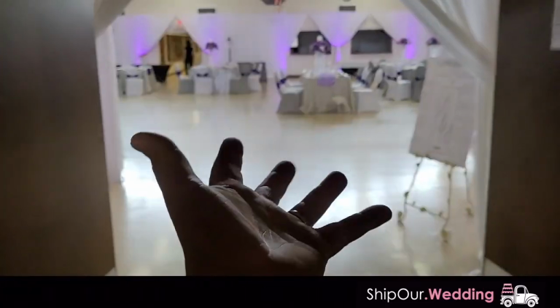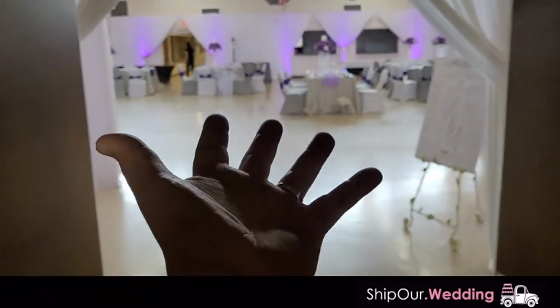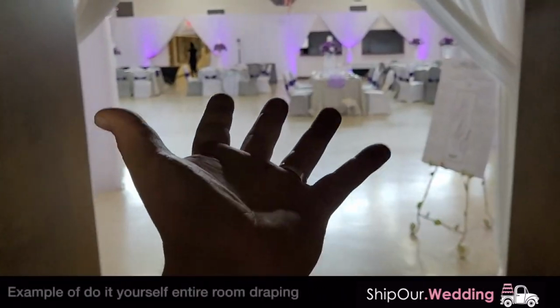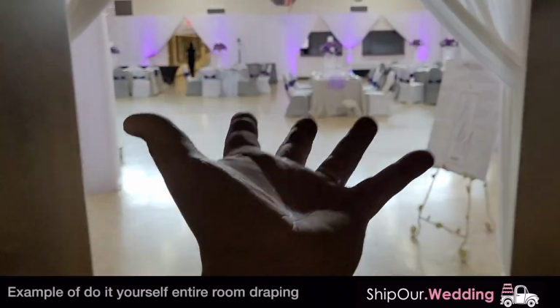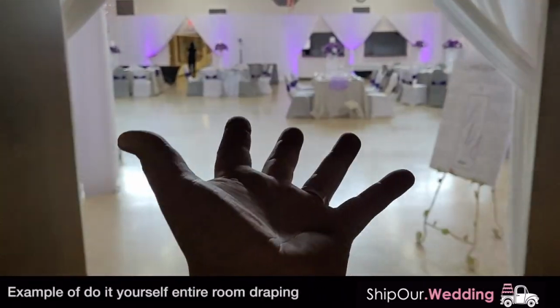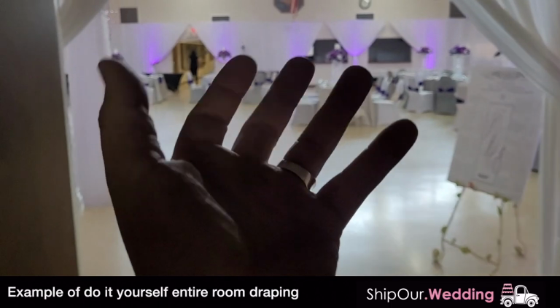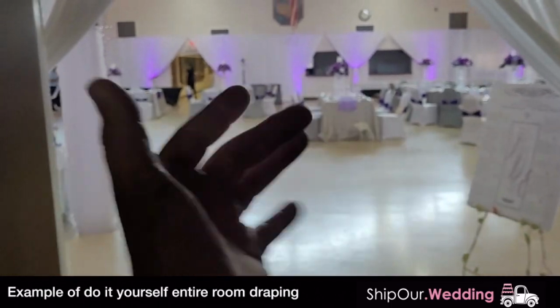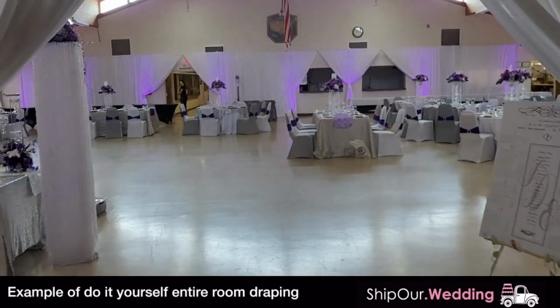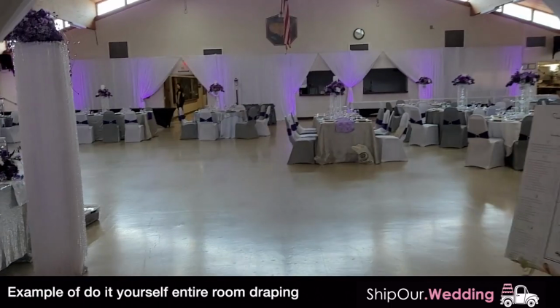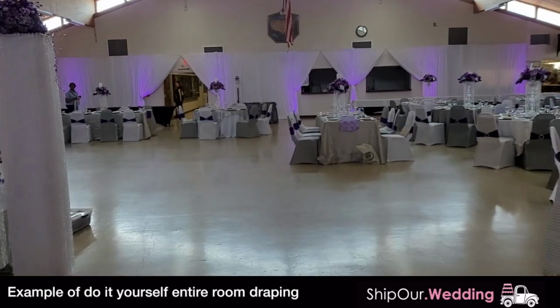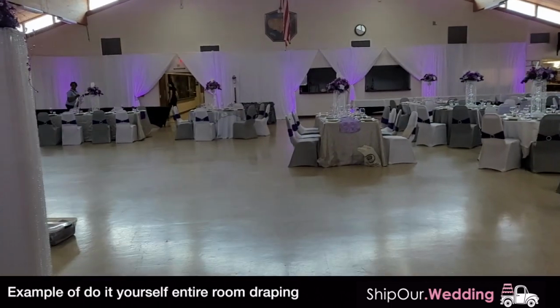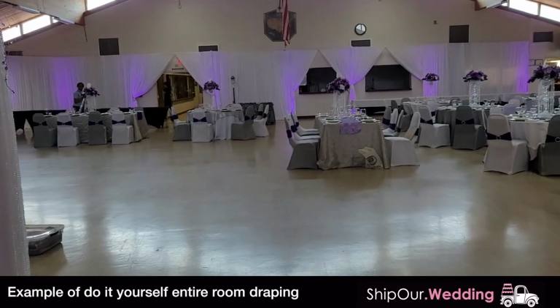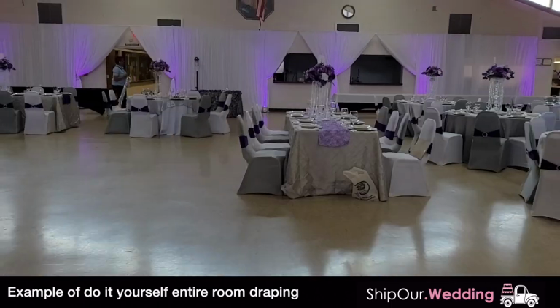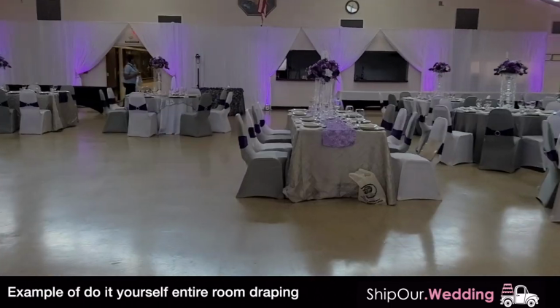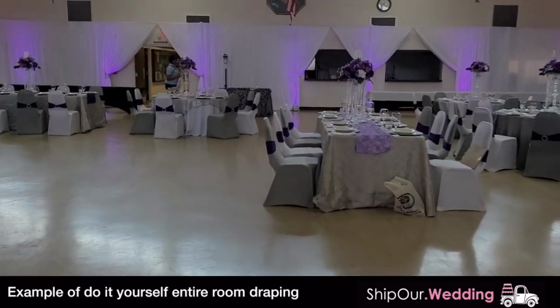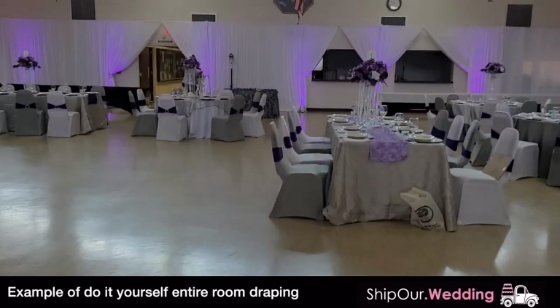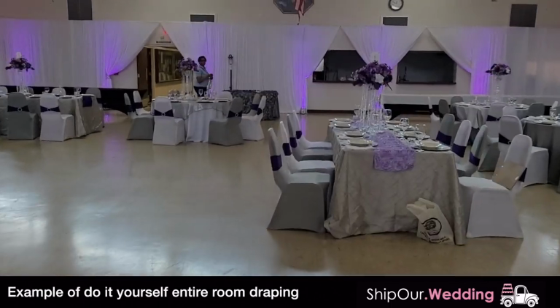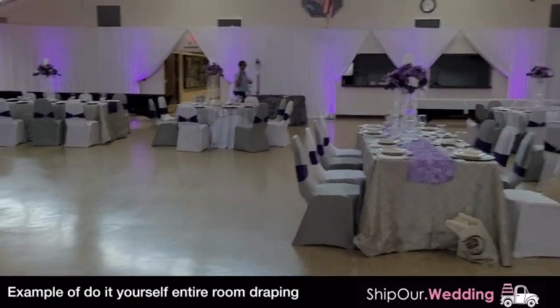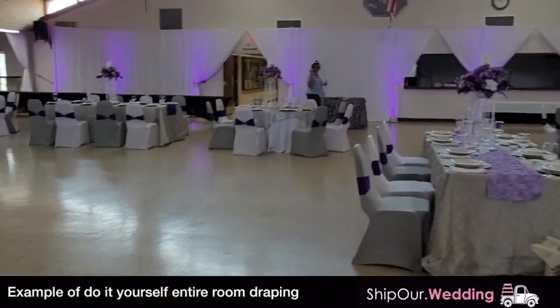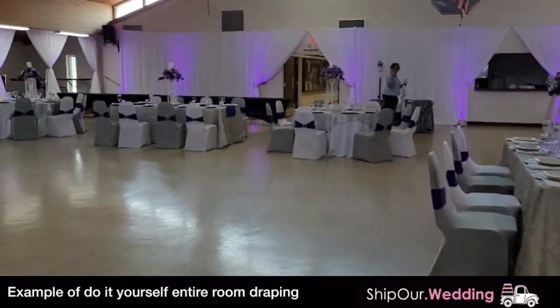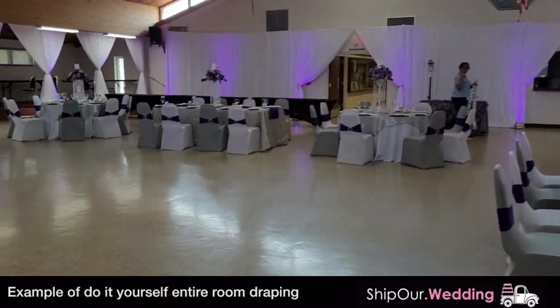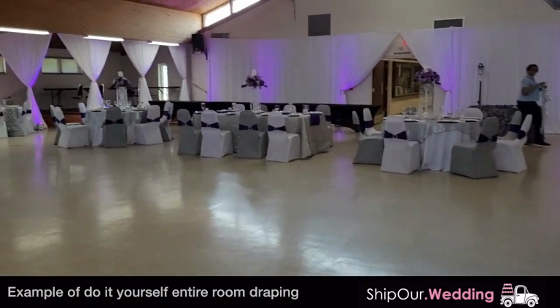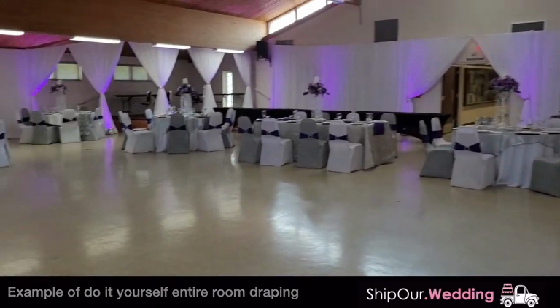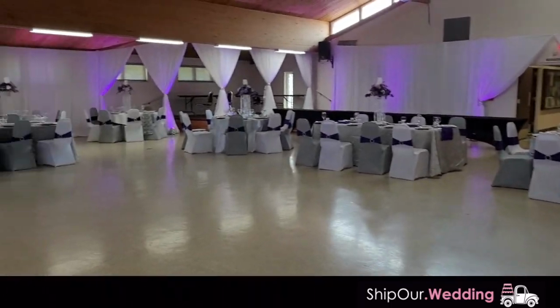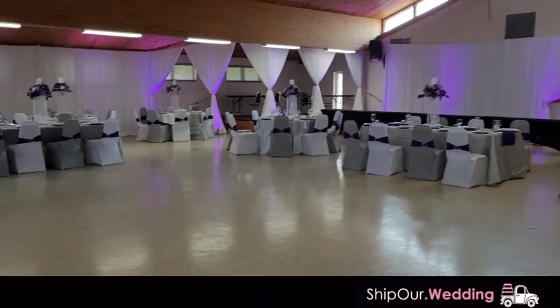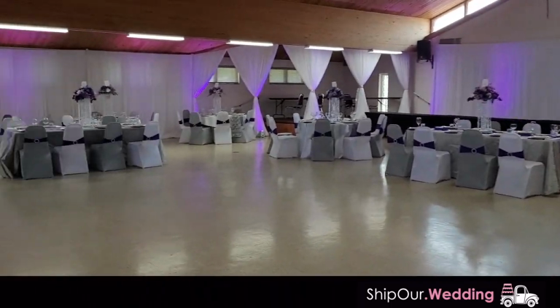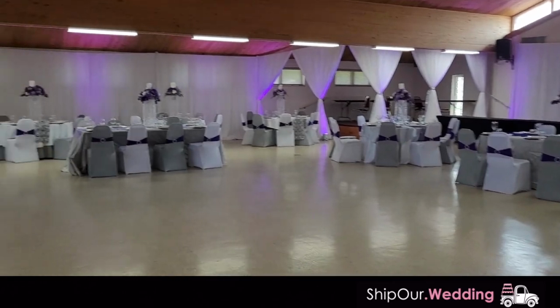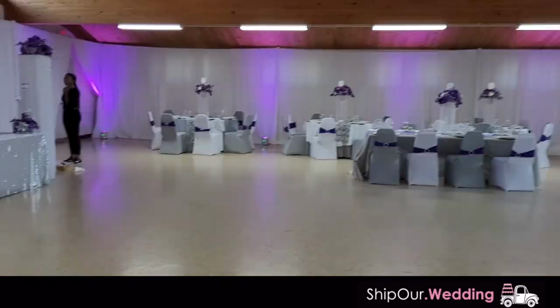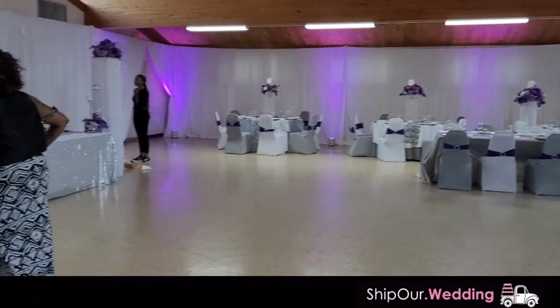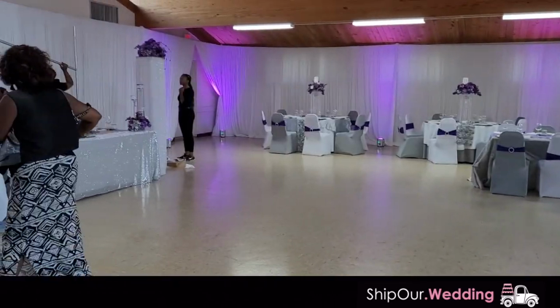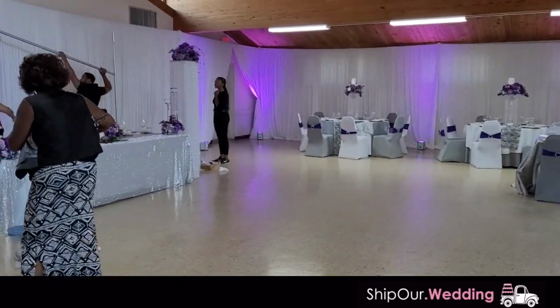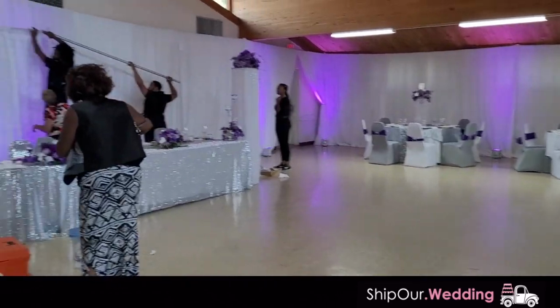Speaking of doors, let's walk through this one and see what it looks like in the room. We have the pipe and drape going around the entire space just like you see. Look how nice that looks.